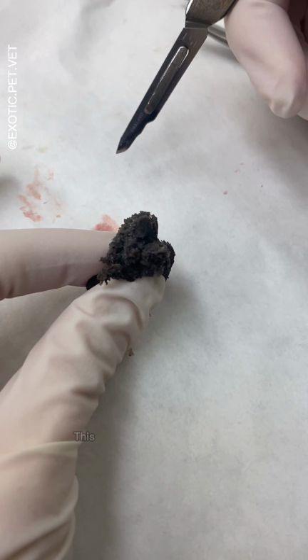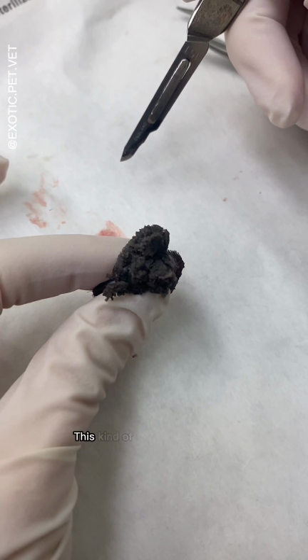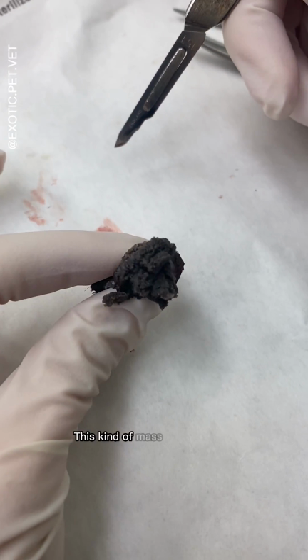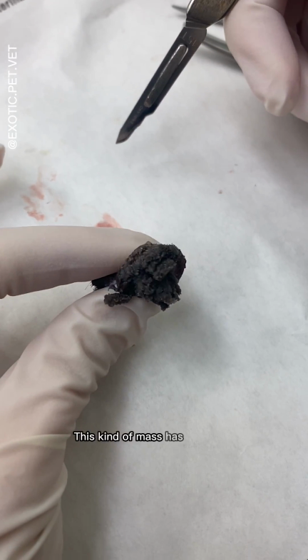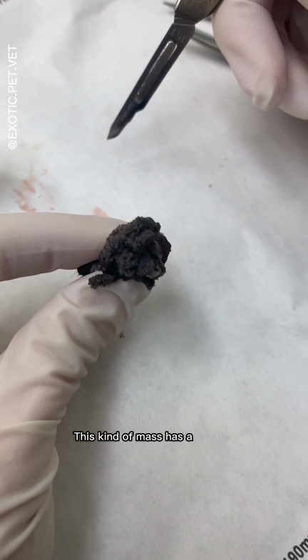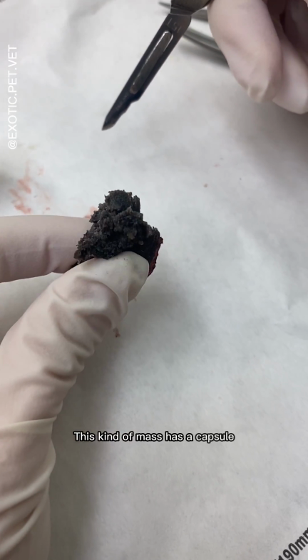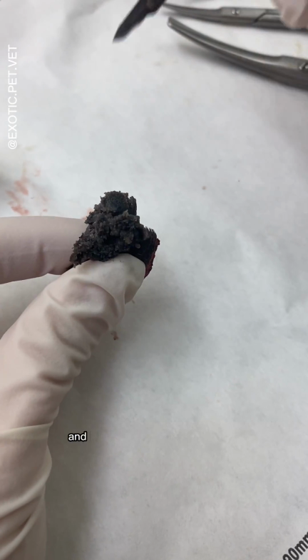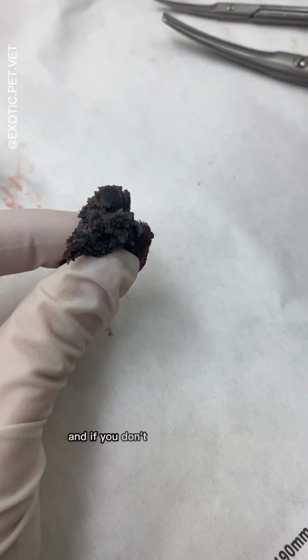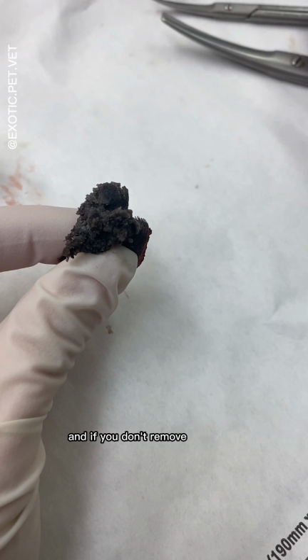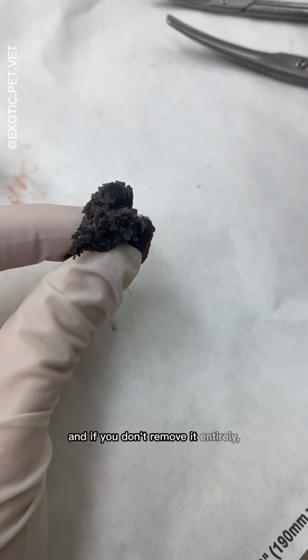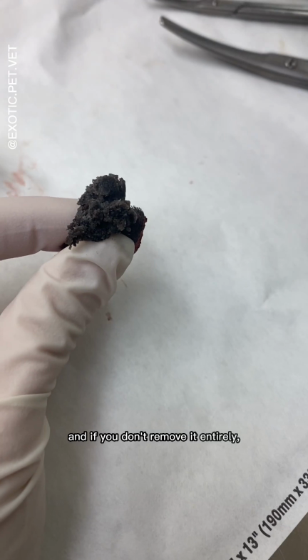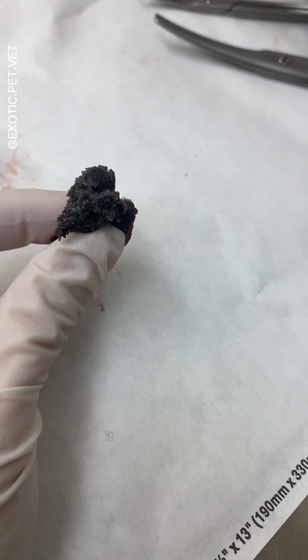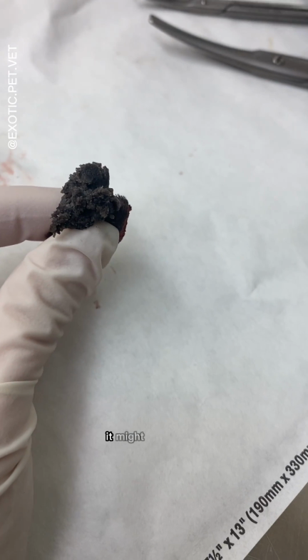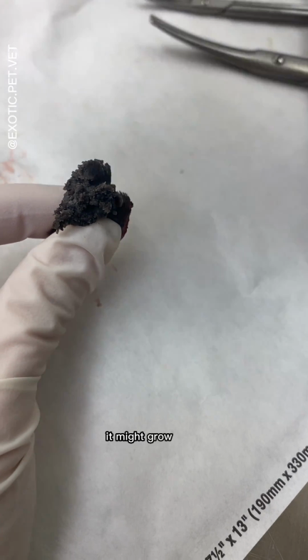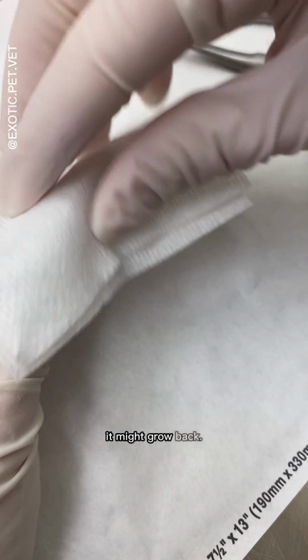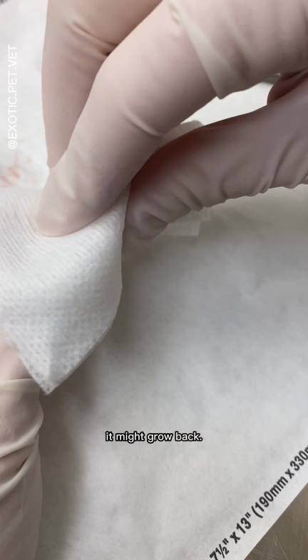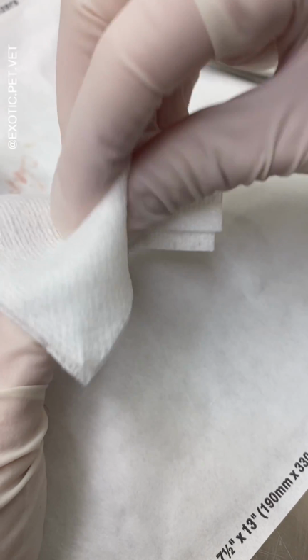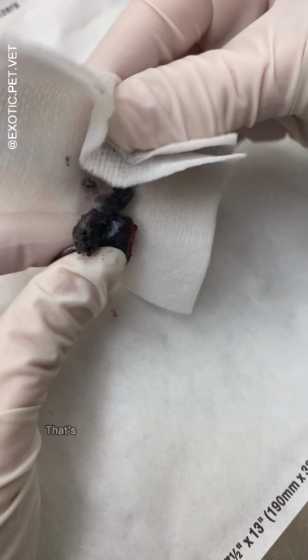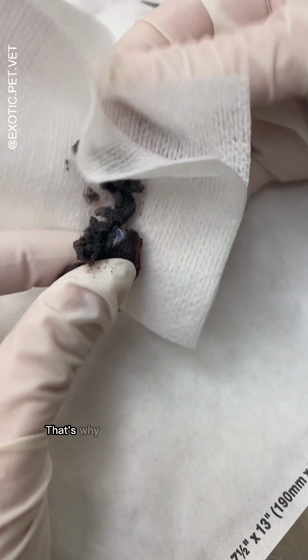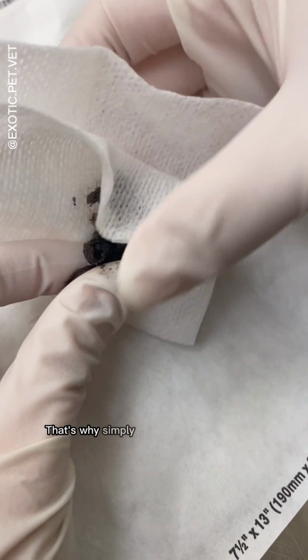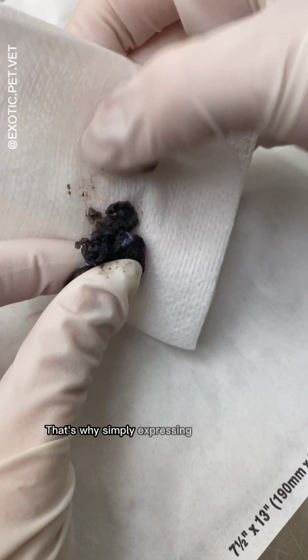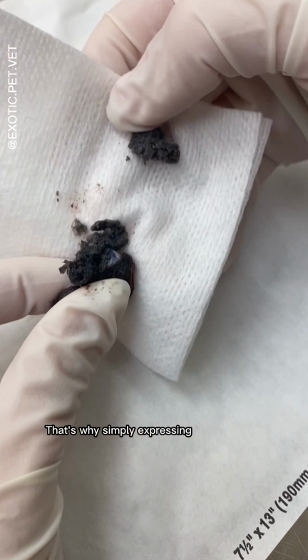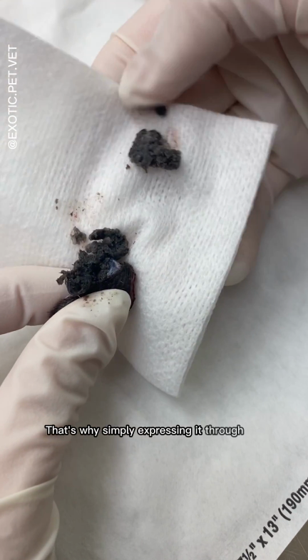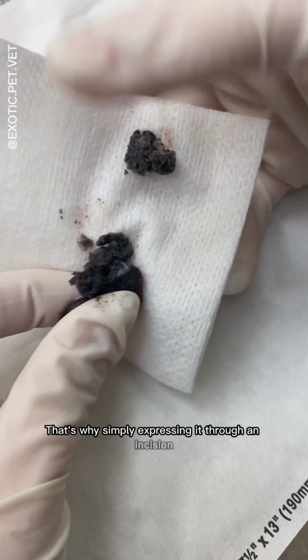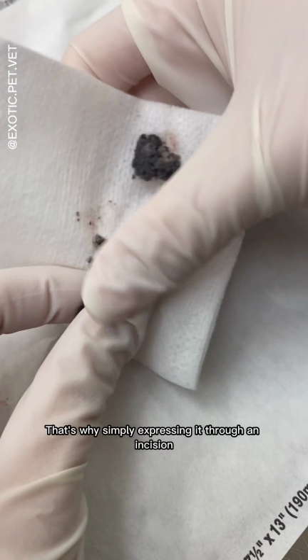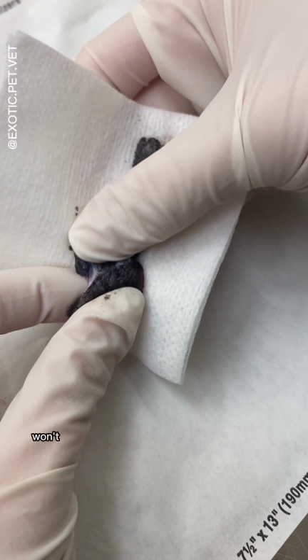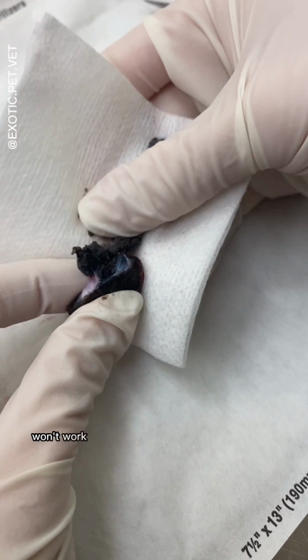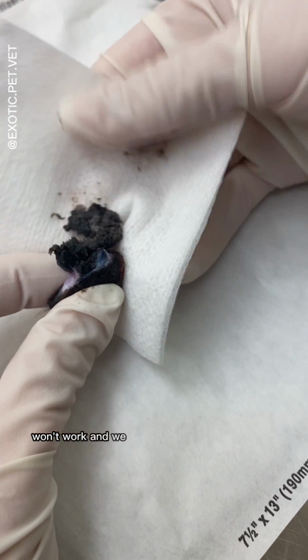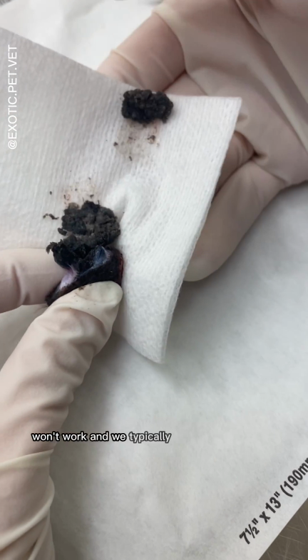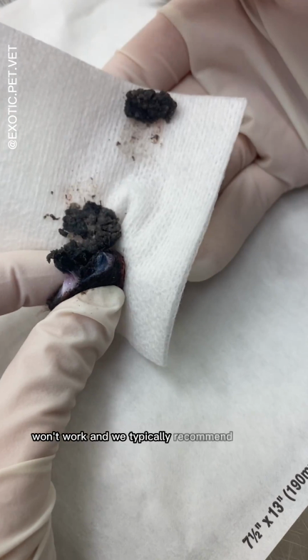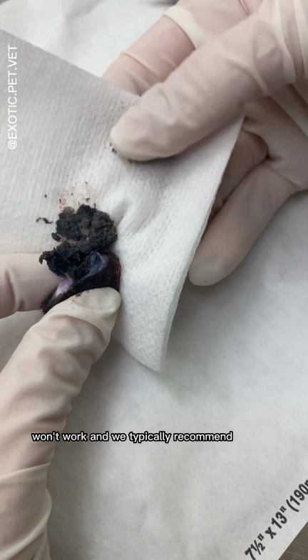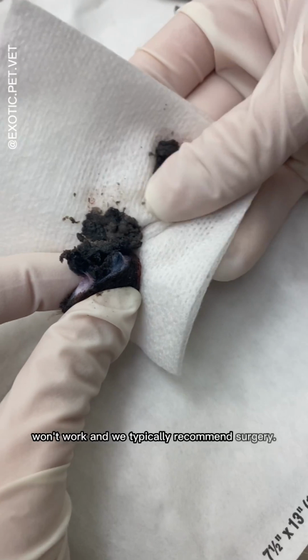This kind of mass has a capsule, and if you don't remove it entirely, it might grow back. That's why simply expressing it through an incision won't work, and we typically recommend surgery.